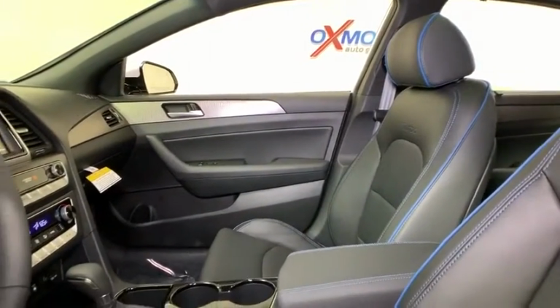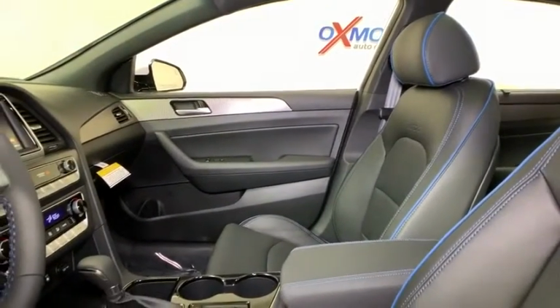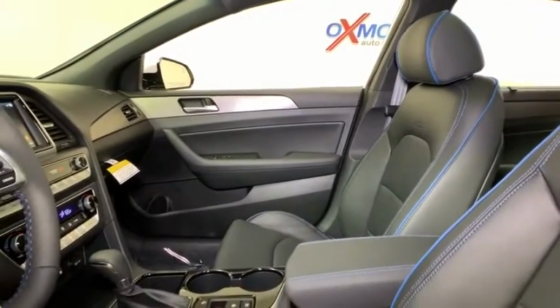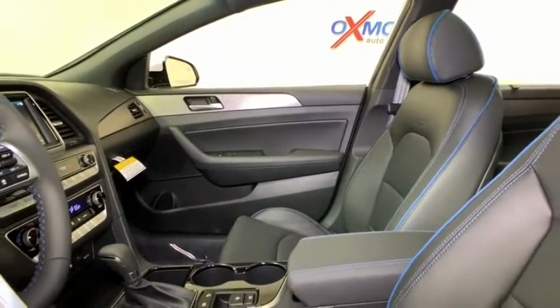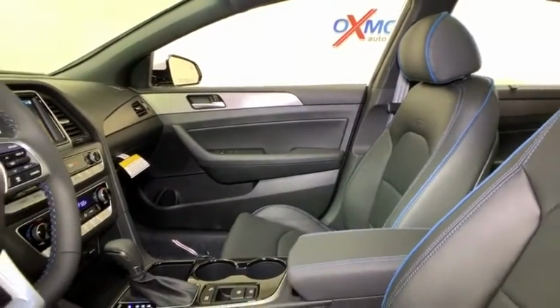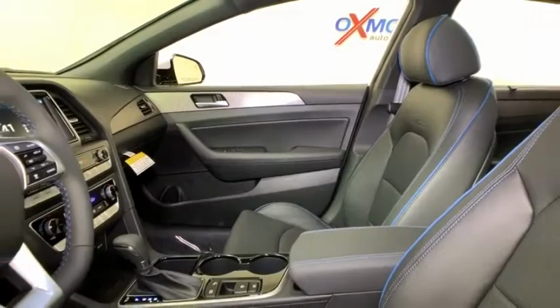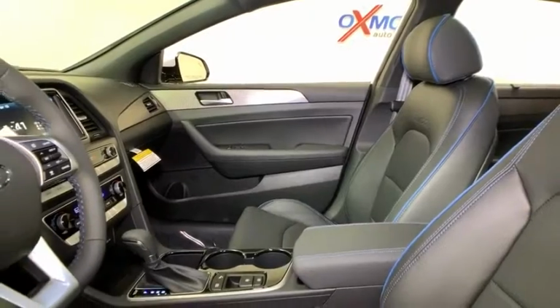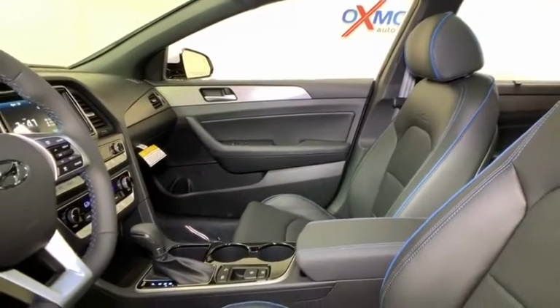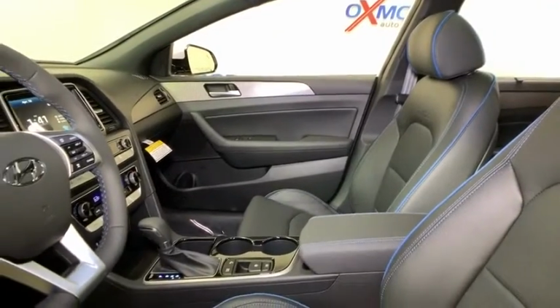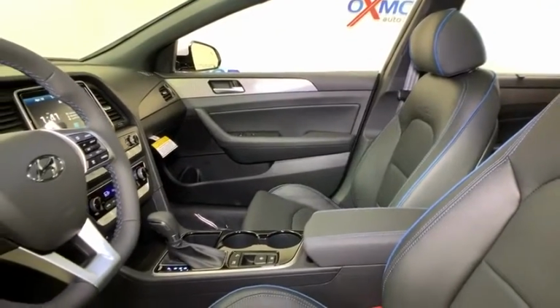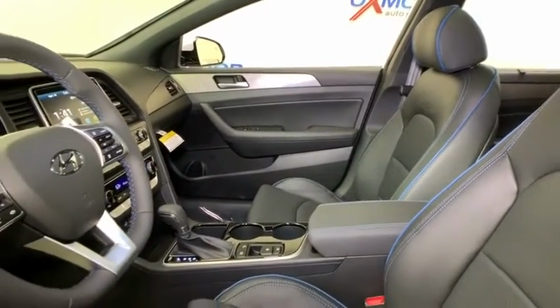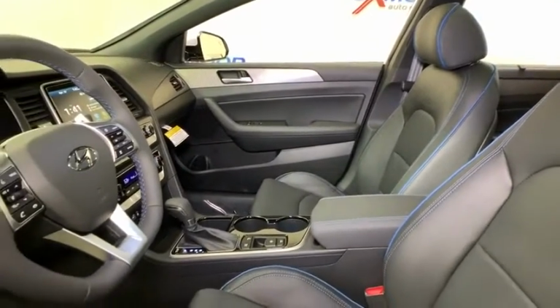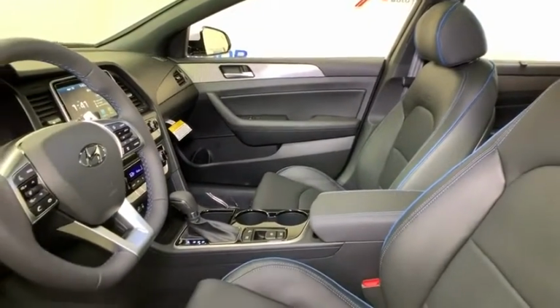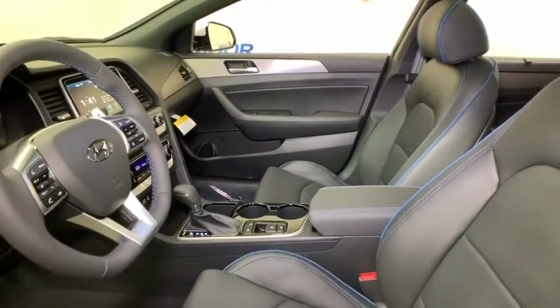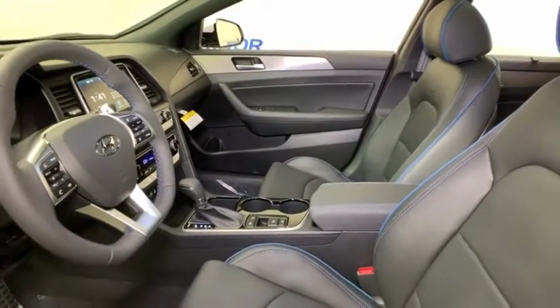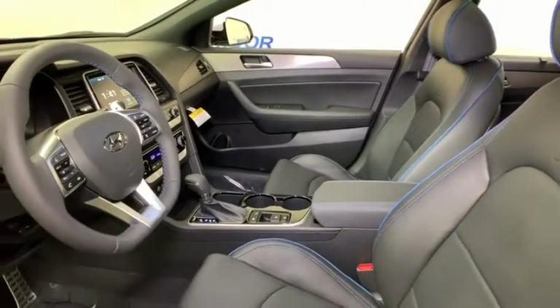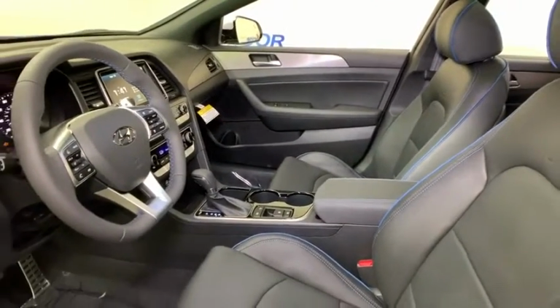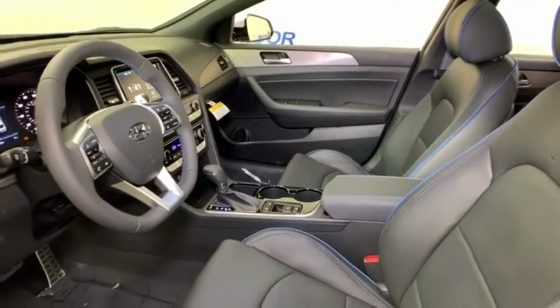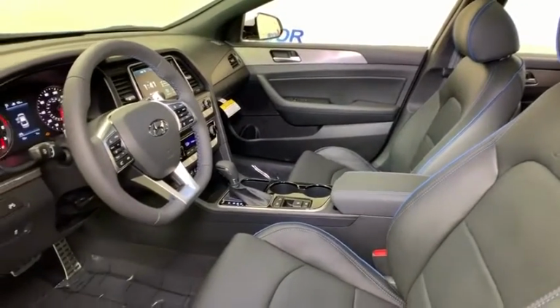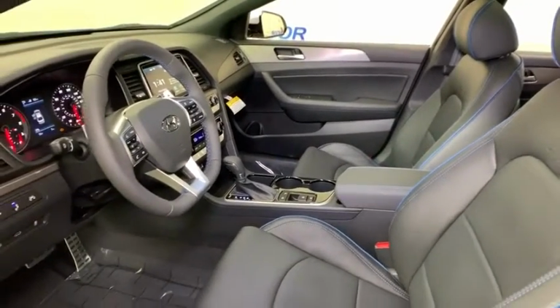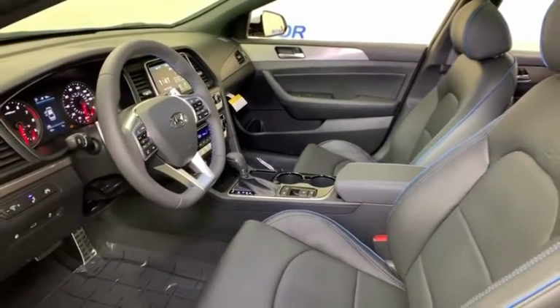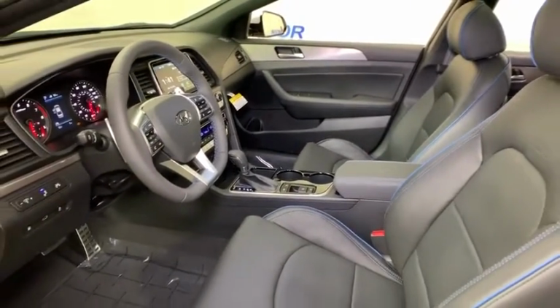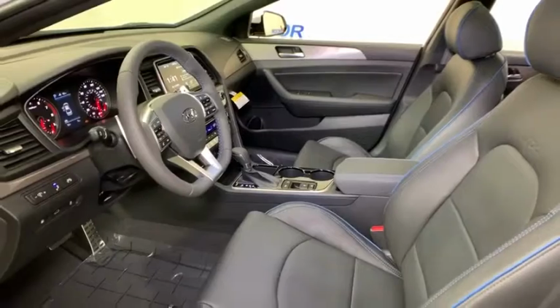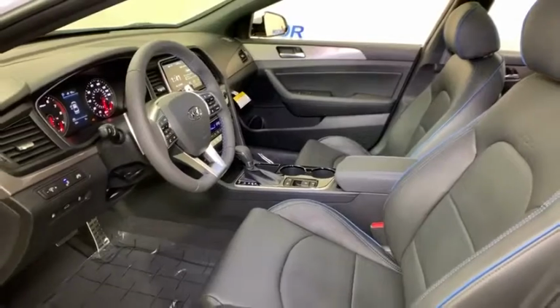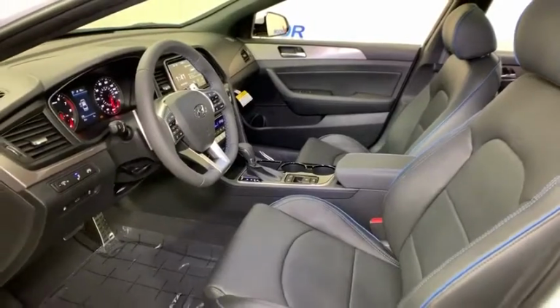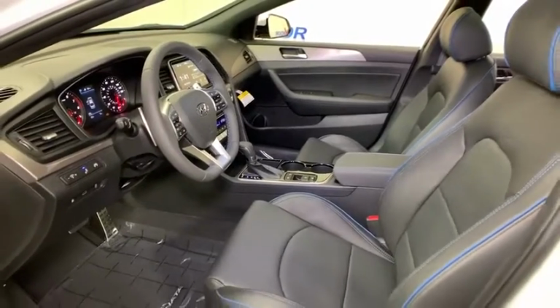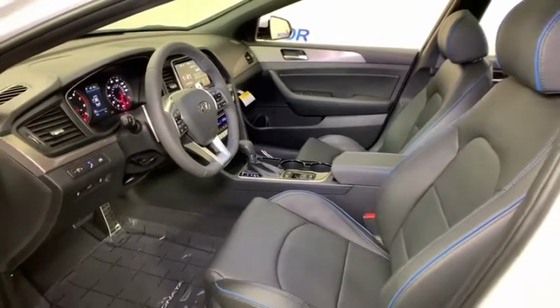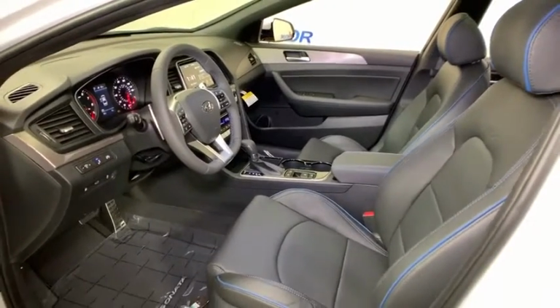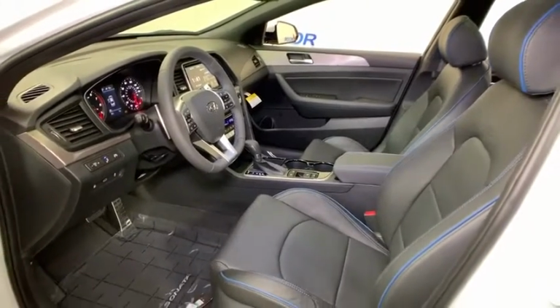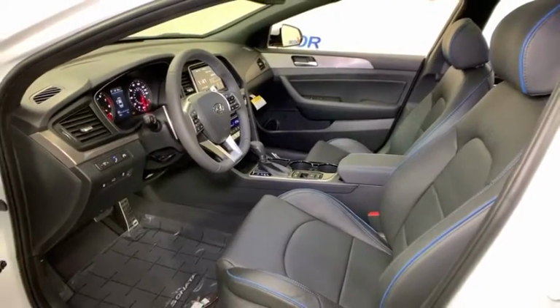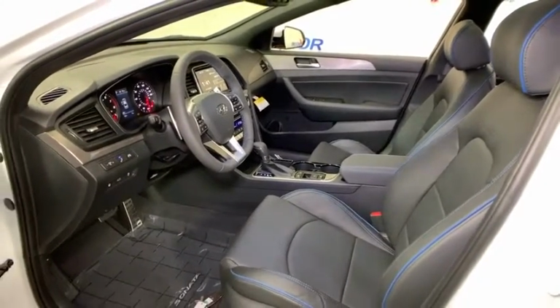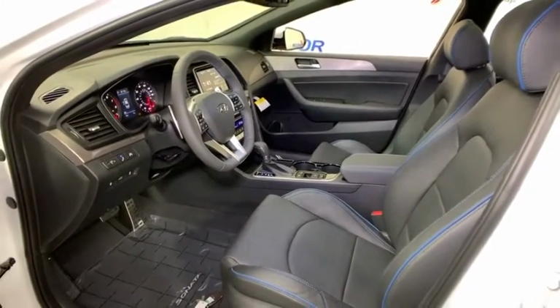Navigation system, power passenger seat, traction control, dual airbags, leather wrapped steering wheel, alloy wheels, power steering, four-wheel disc brakes.